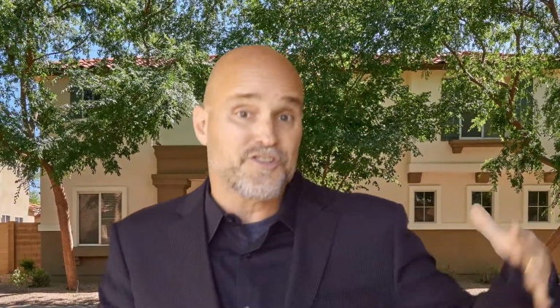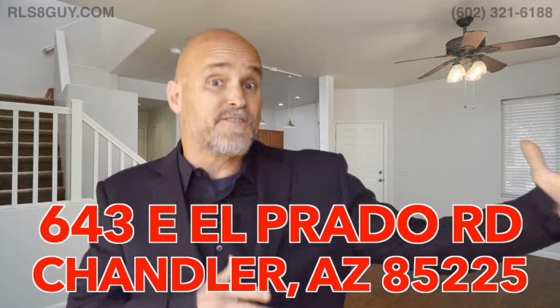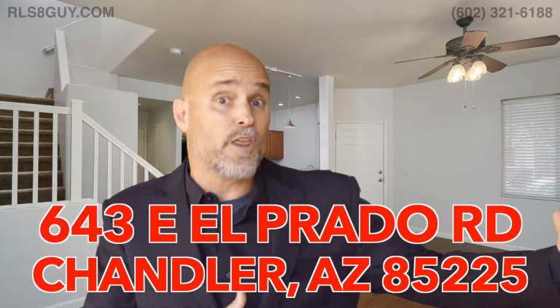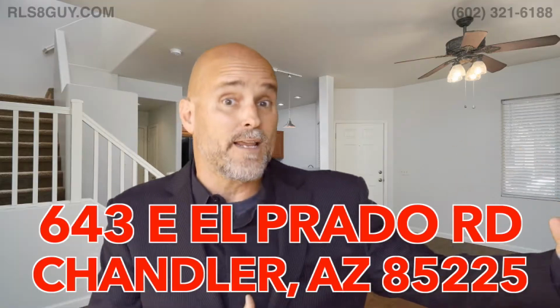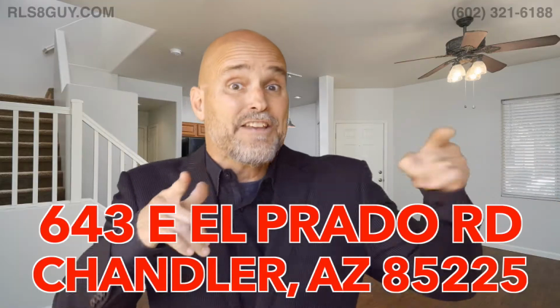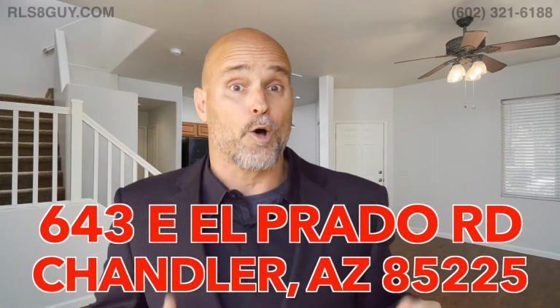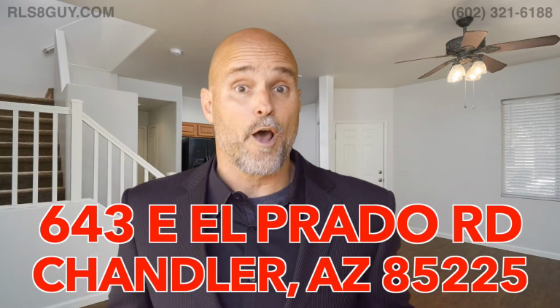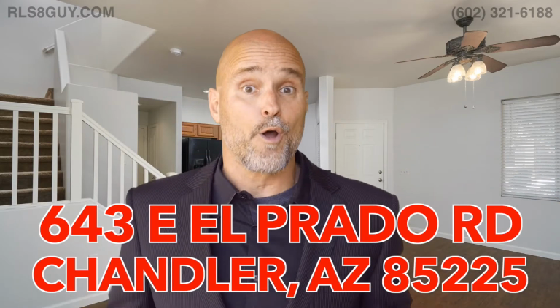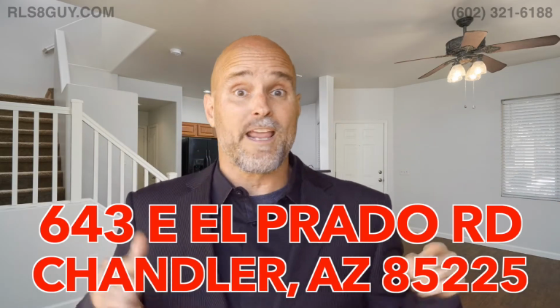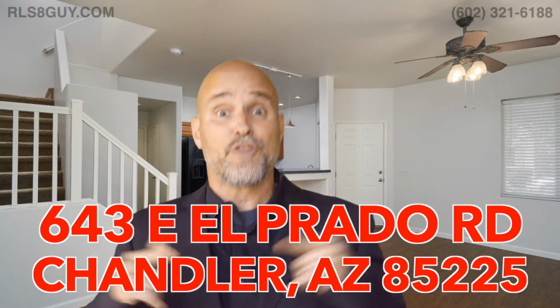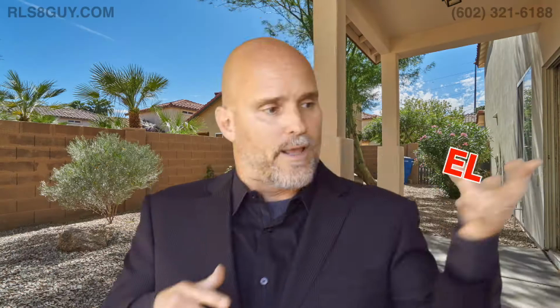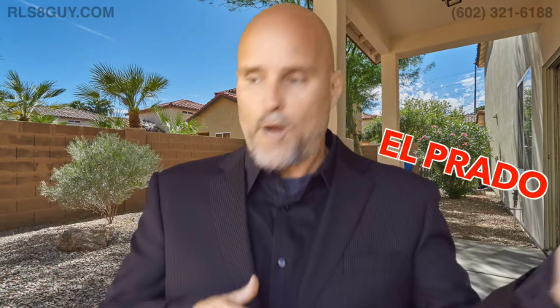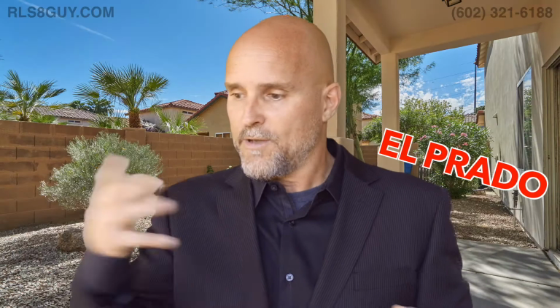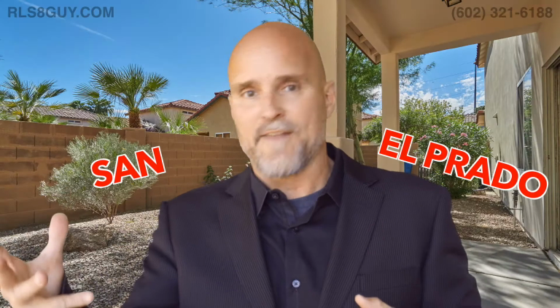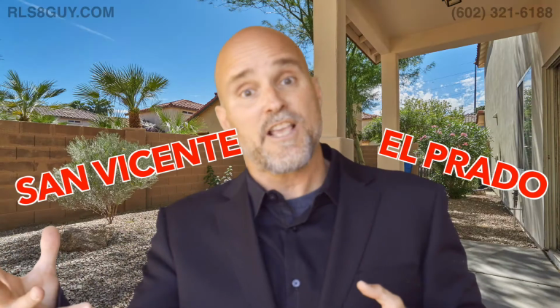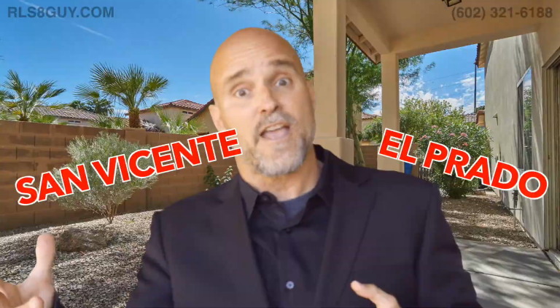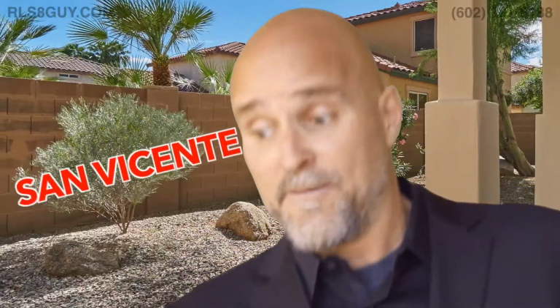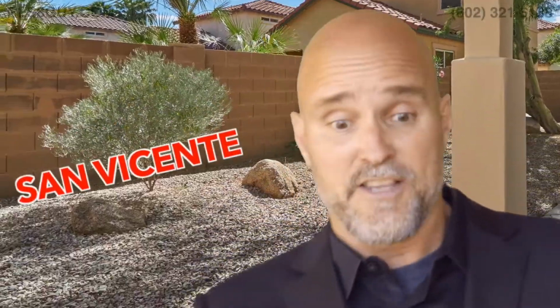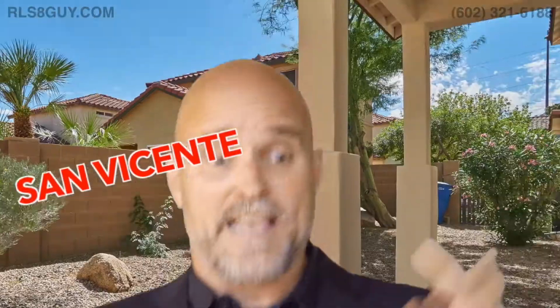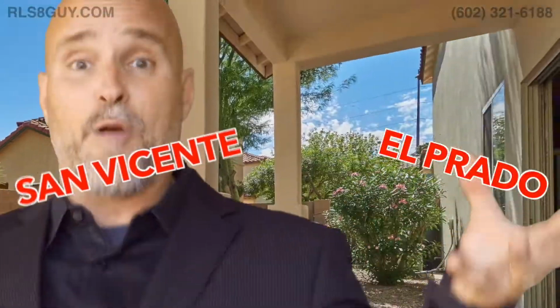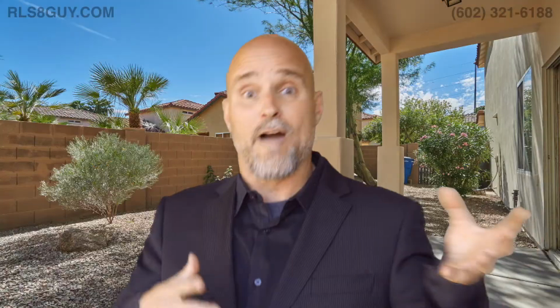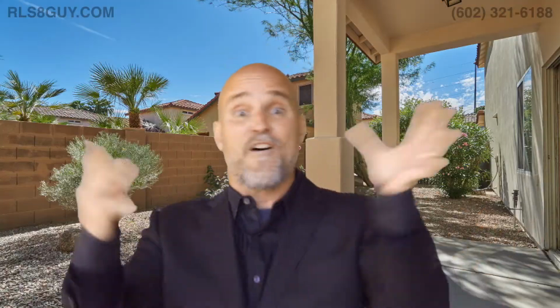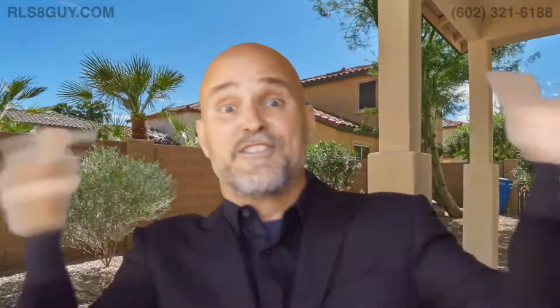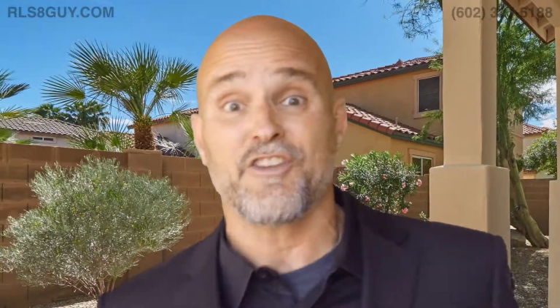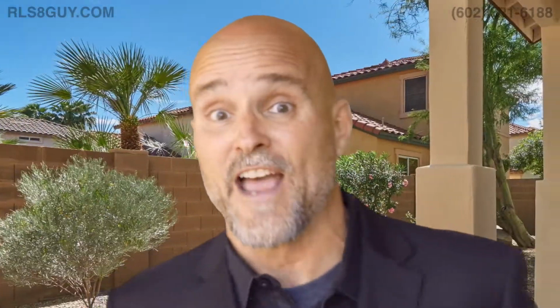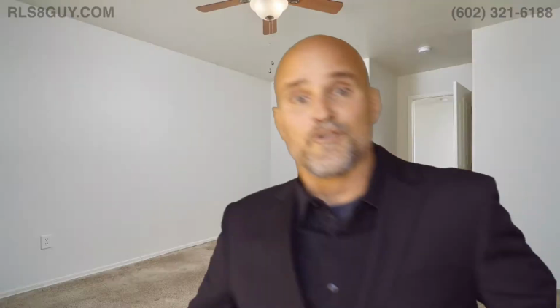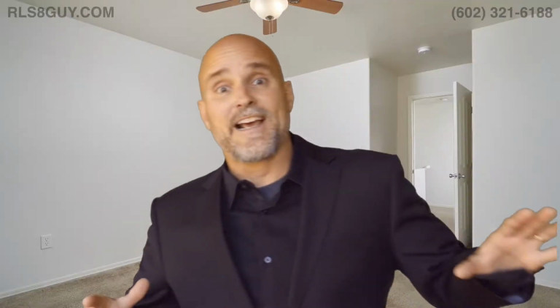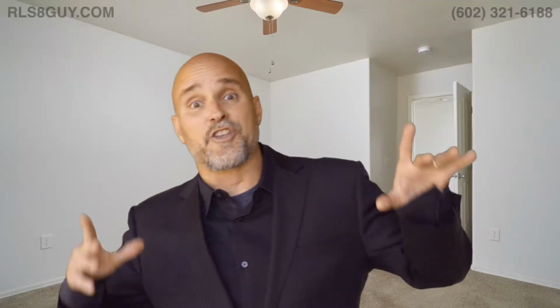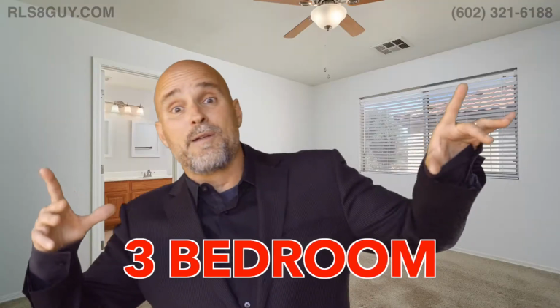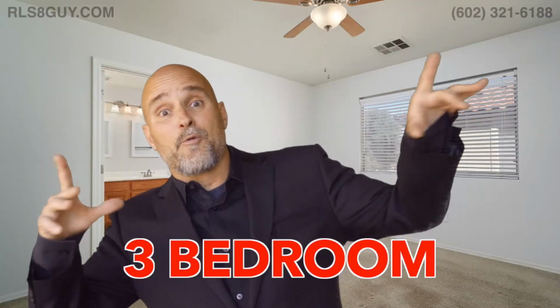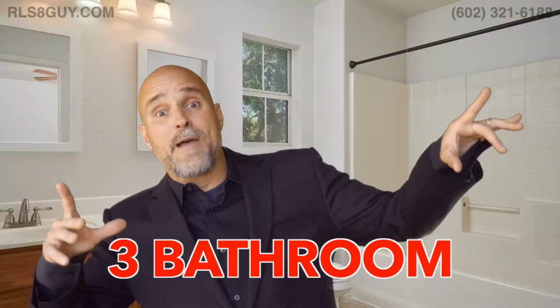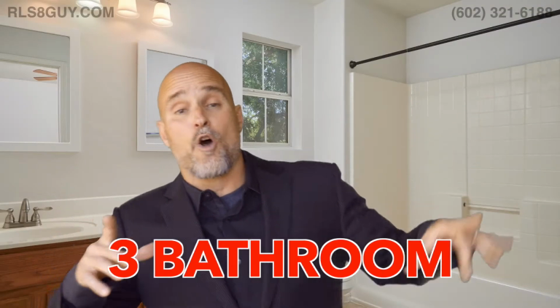We're at 643 East El Prado Road in Chandler — El Prado in San Vincente. How fun is that to say? So check it out. It's a three bedroom, three bath home.